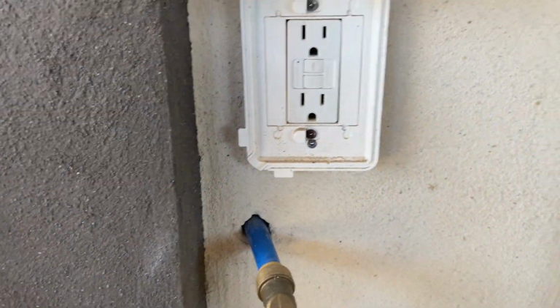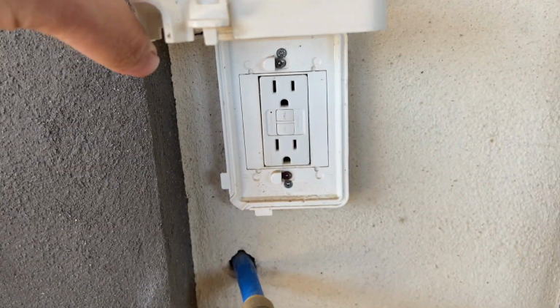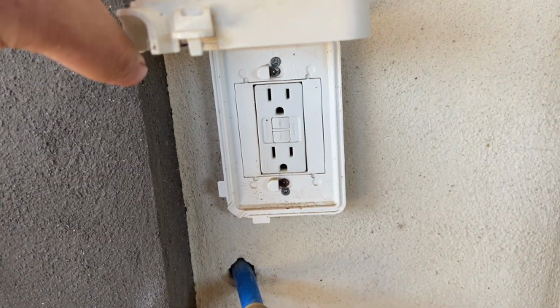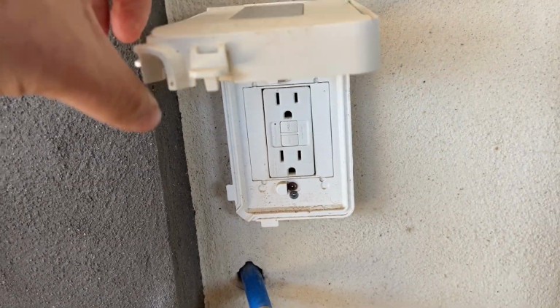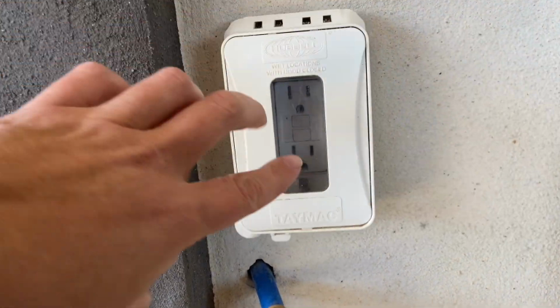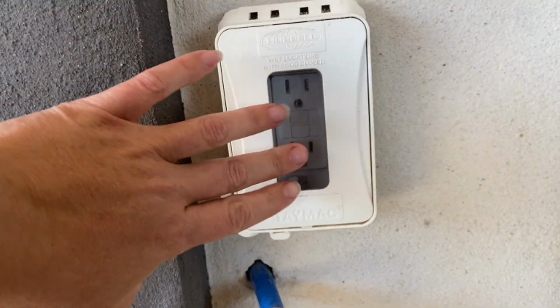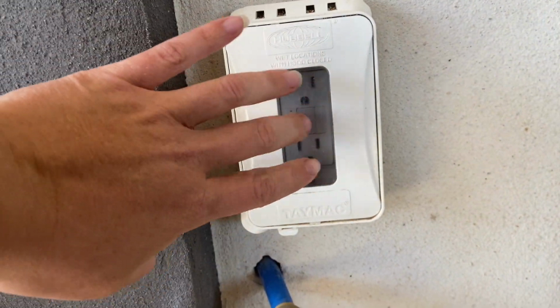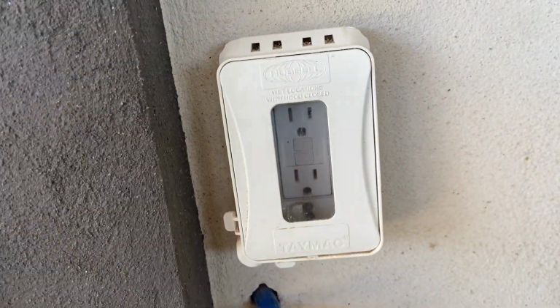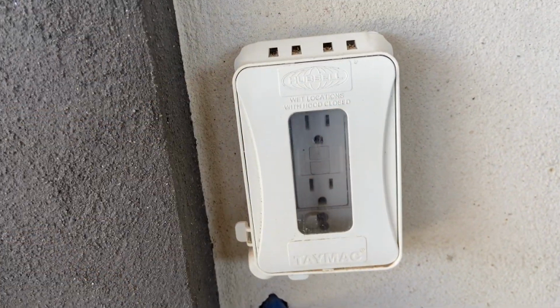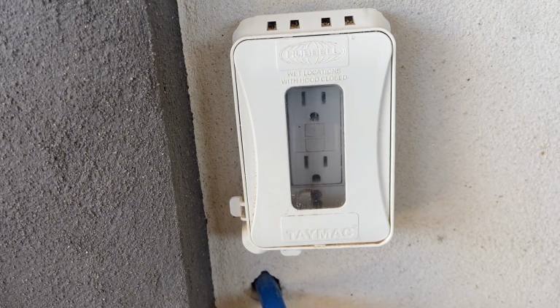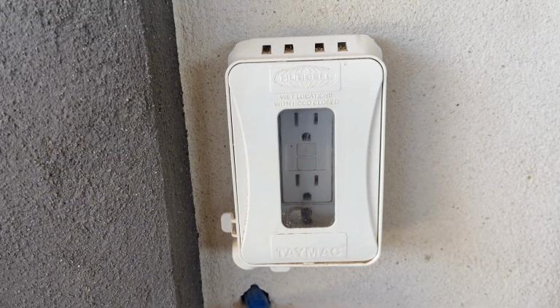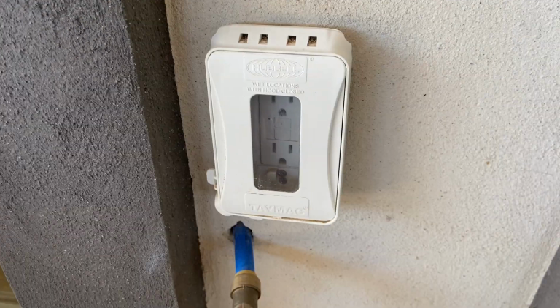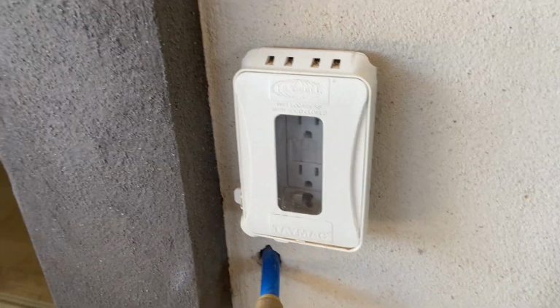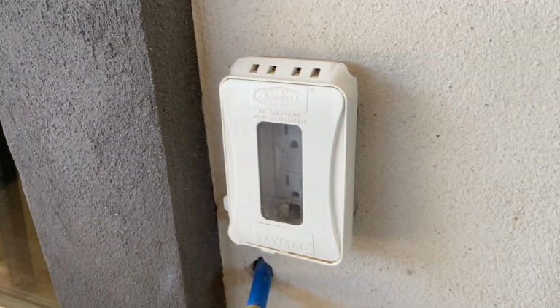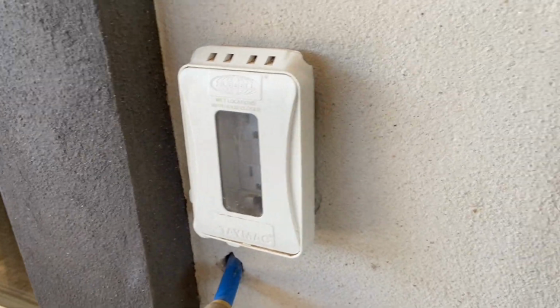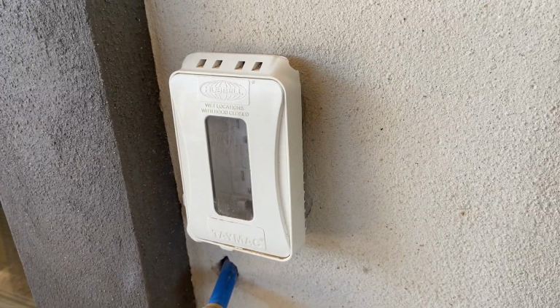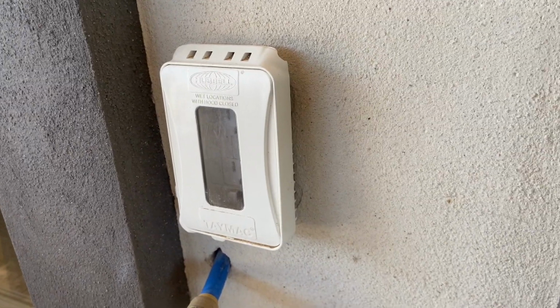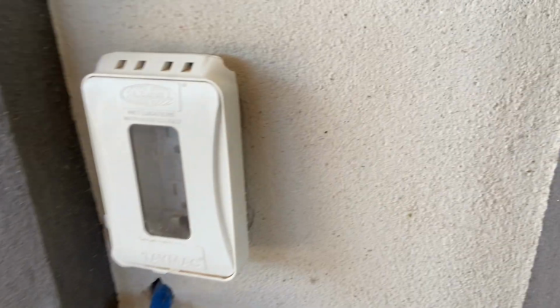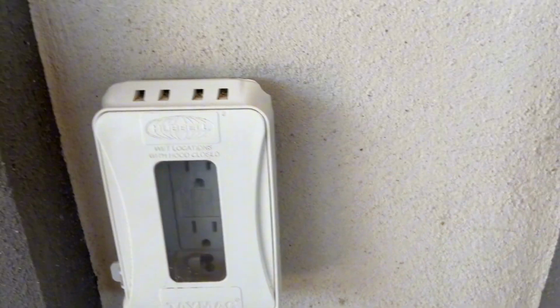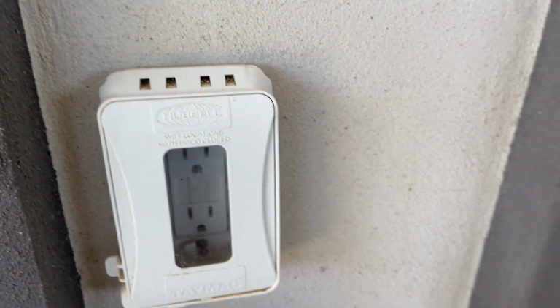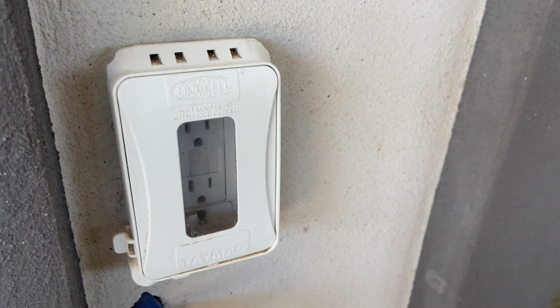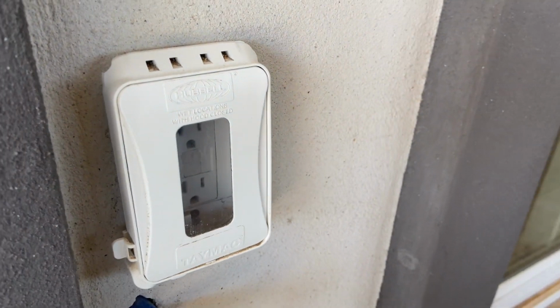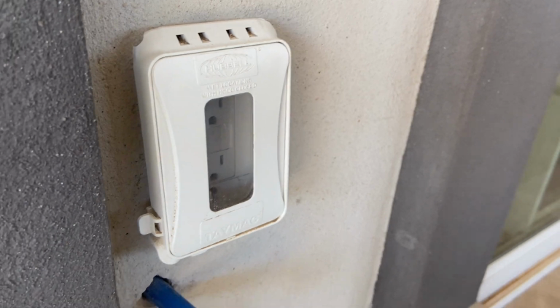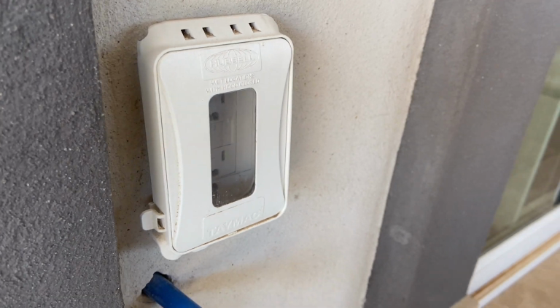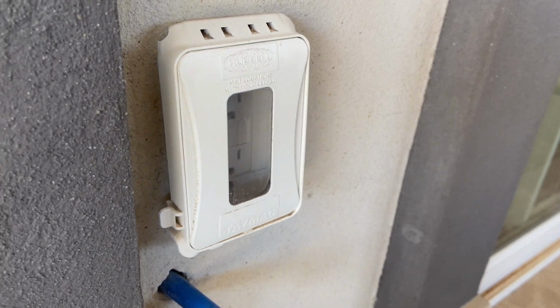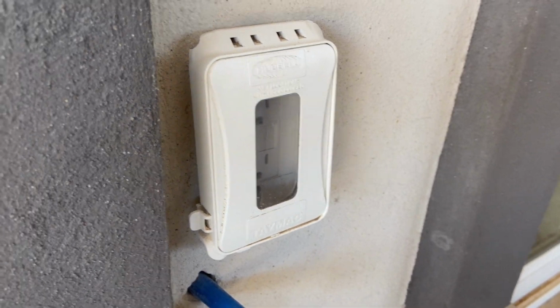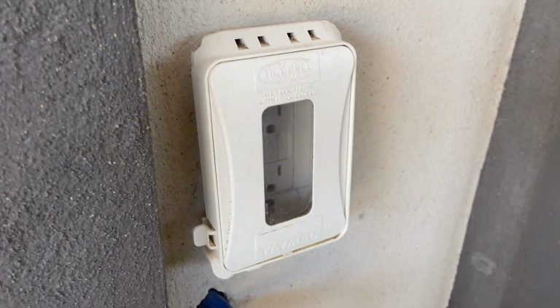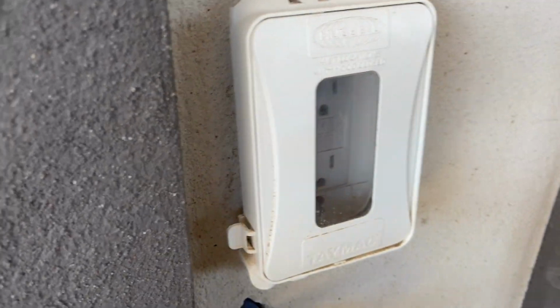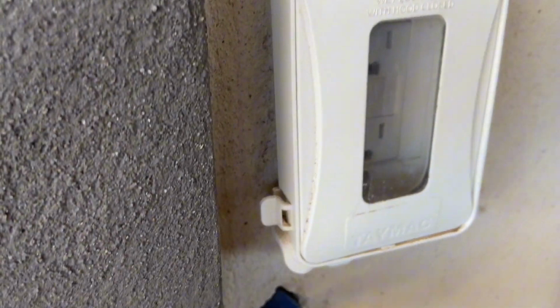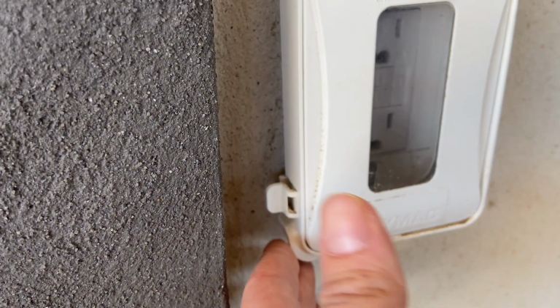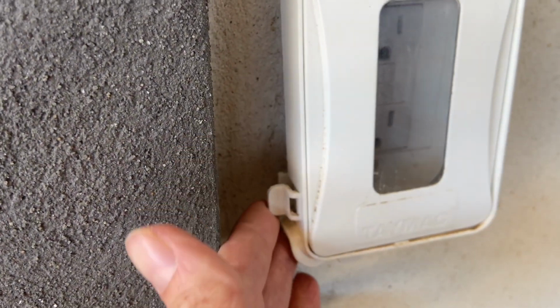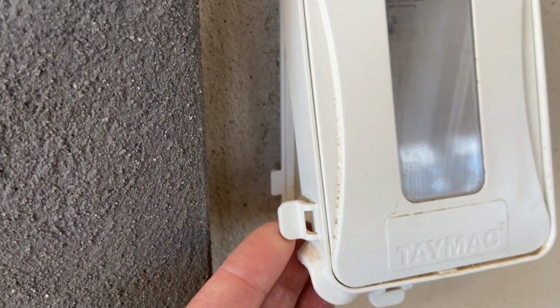They're easy to use. You just flip up the lid. We have the color white and they're pretty slim fitting. They definitely pop out from the wall but they're not huge. They are expandable so if you do need it to come out further you can fit it for that as well.